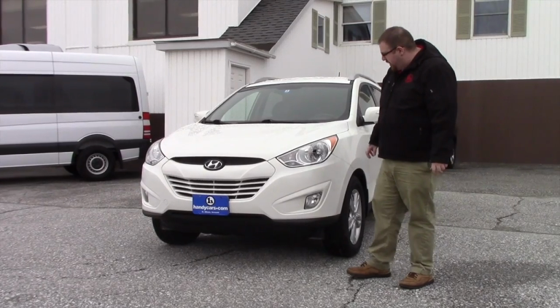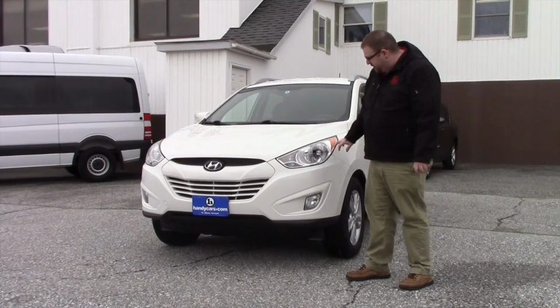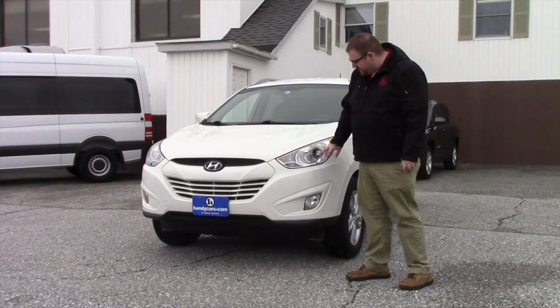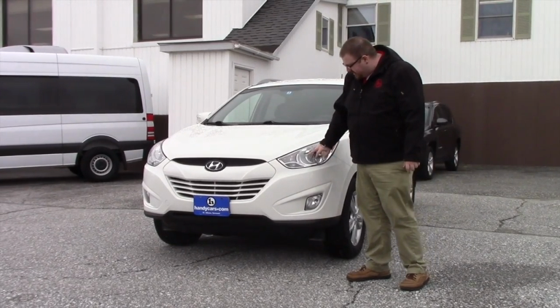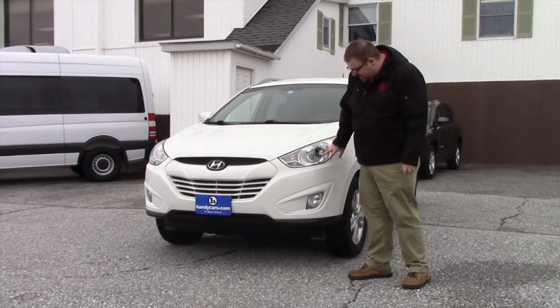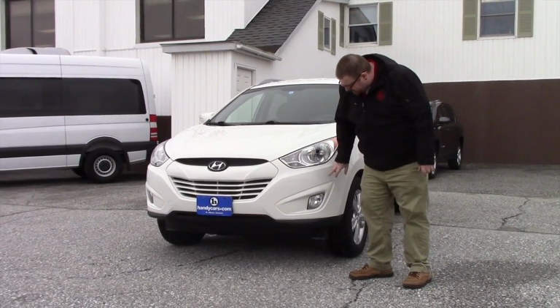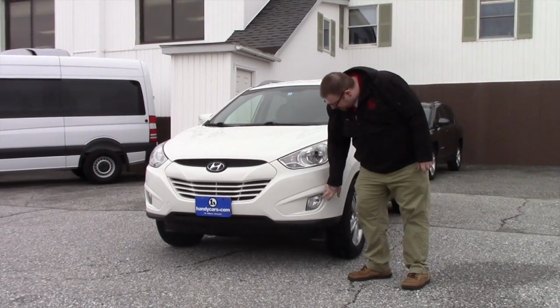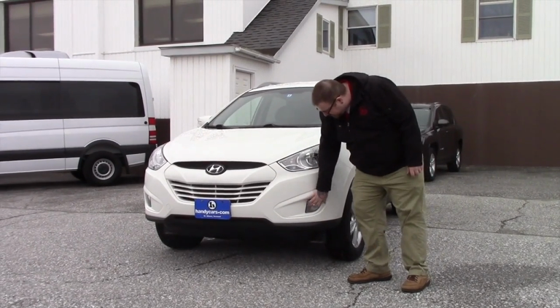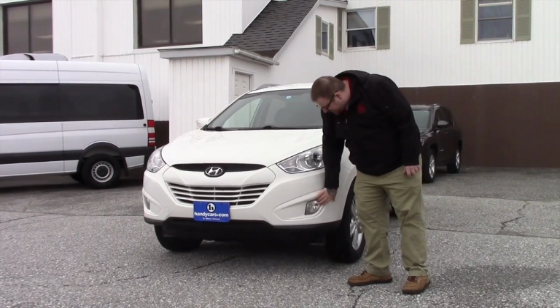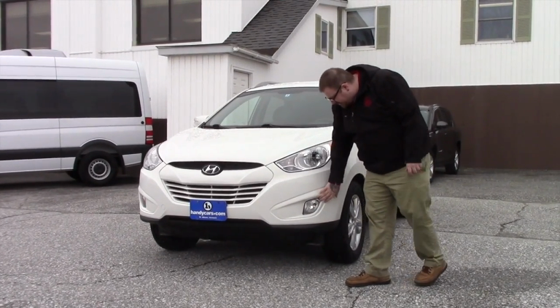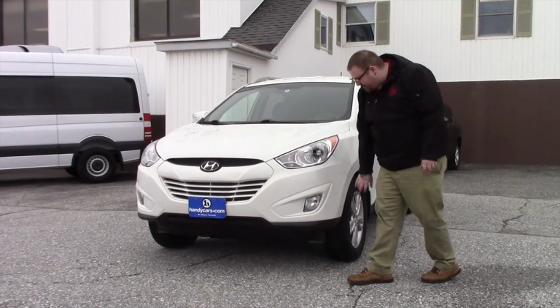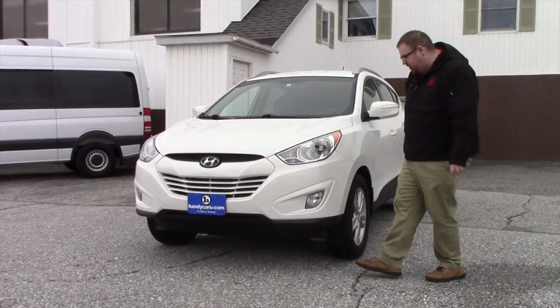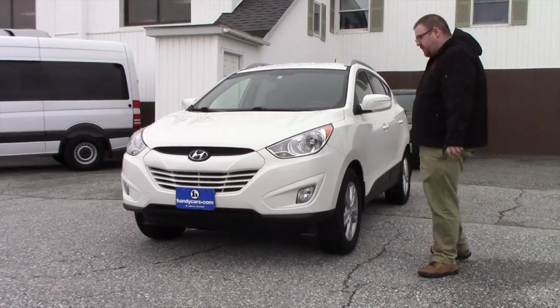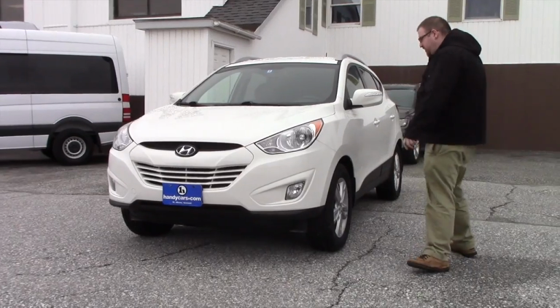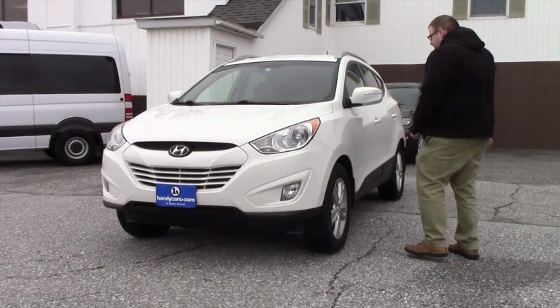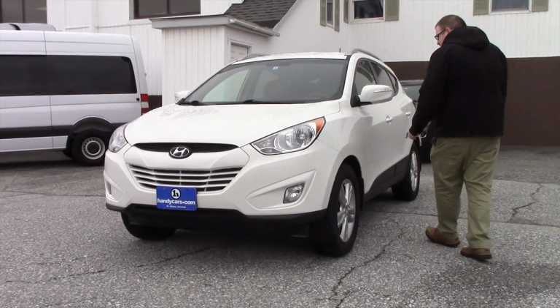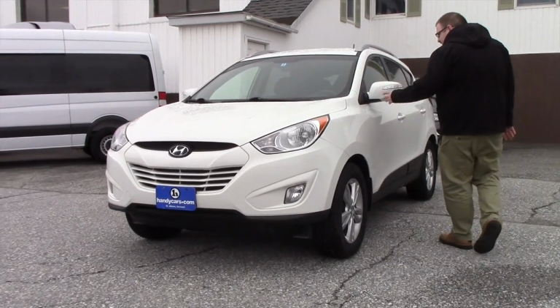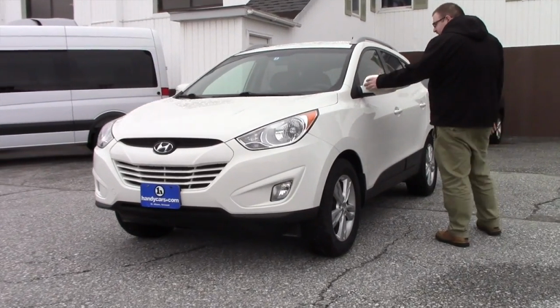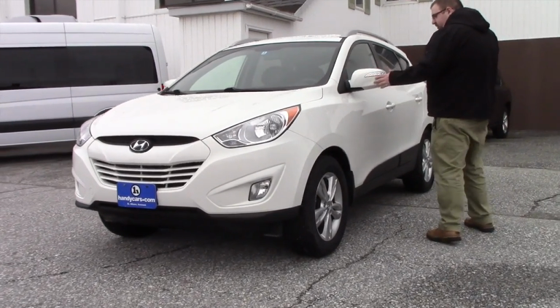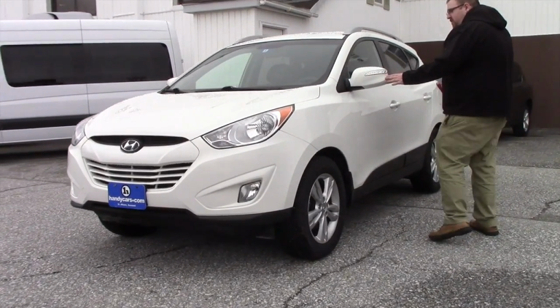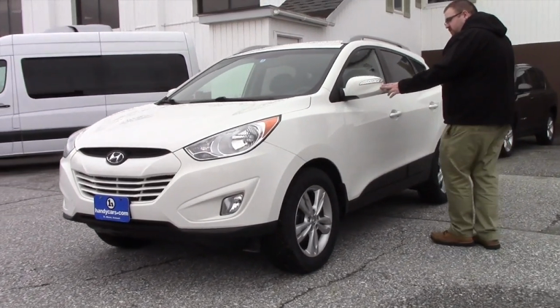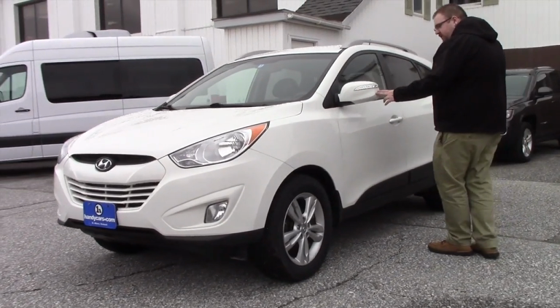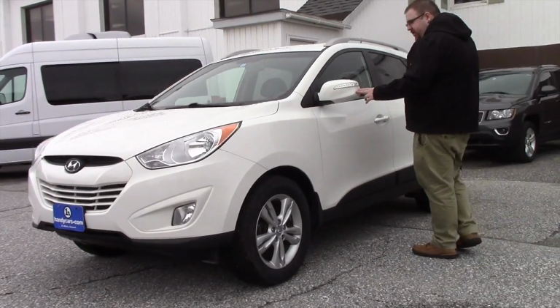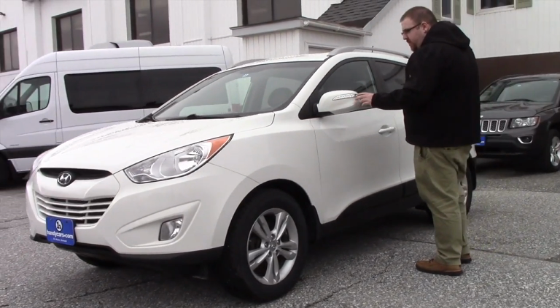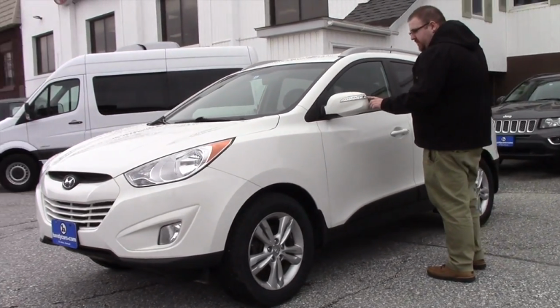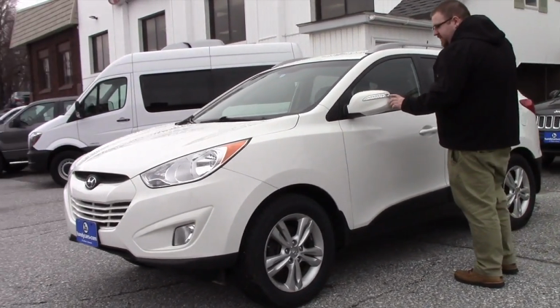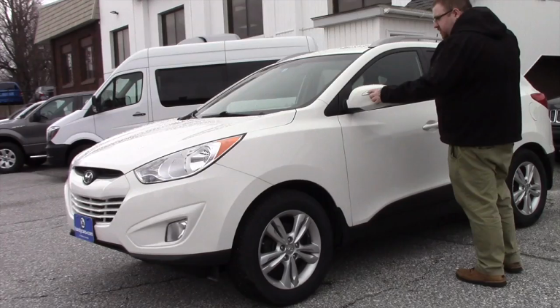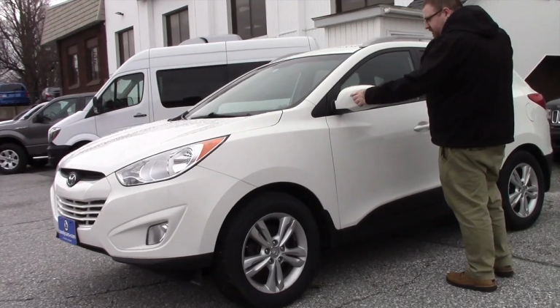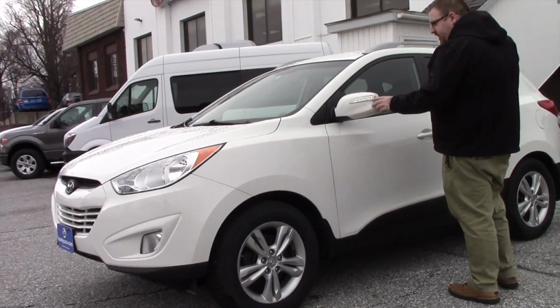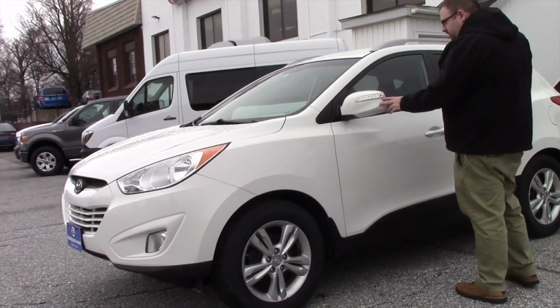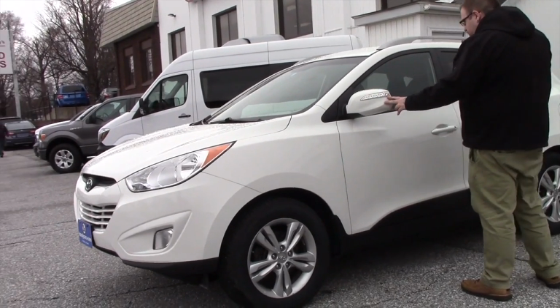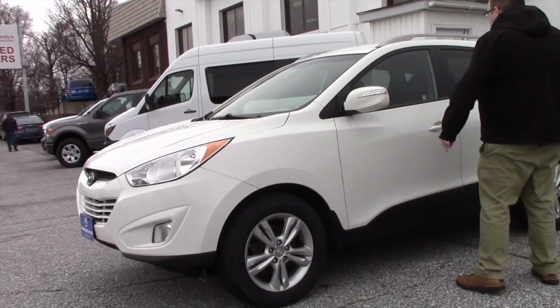This vehicle has the HID headlights with the fog lights integrated into your bumper. Coming down along the side, this has the color keyed mirrors as well like the Jeep, but this also has the turn signal indicators on your mirrors.